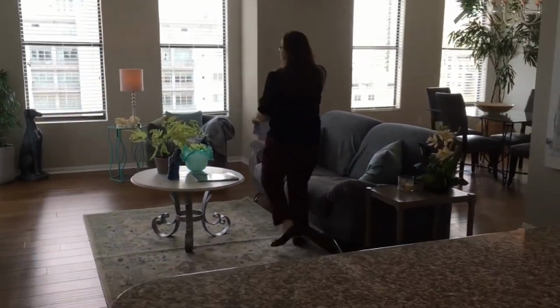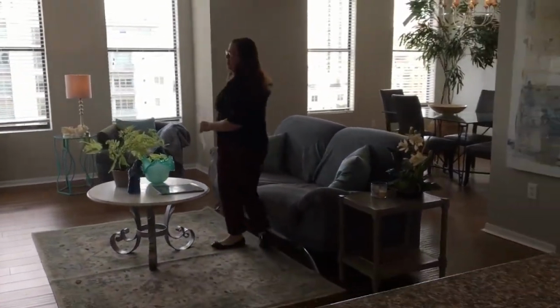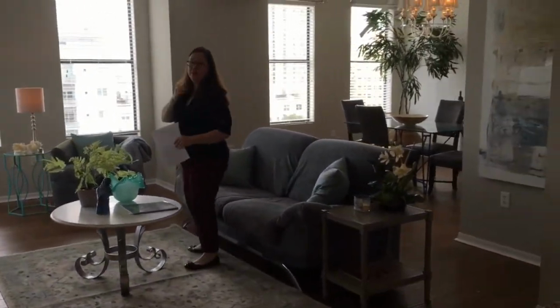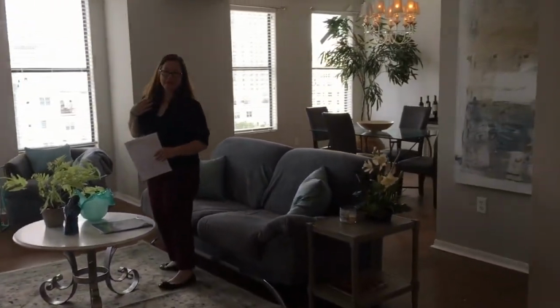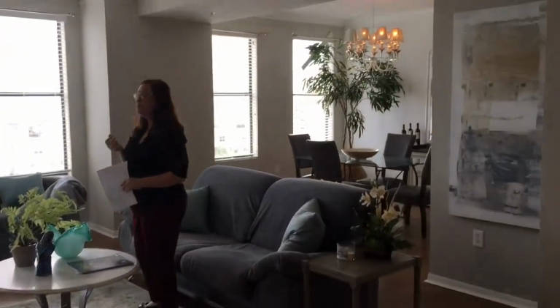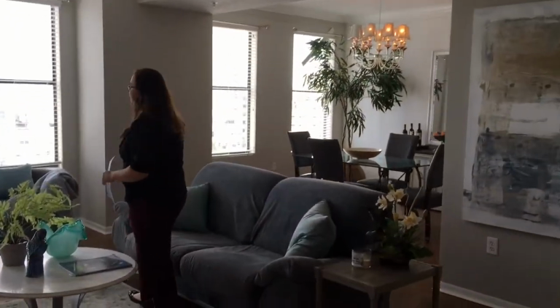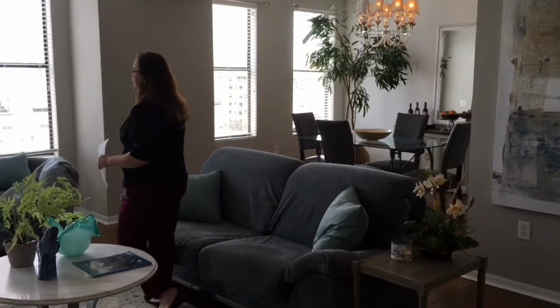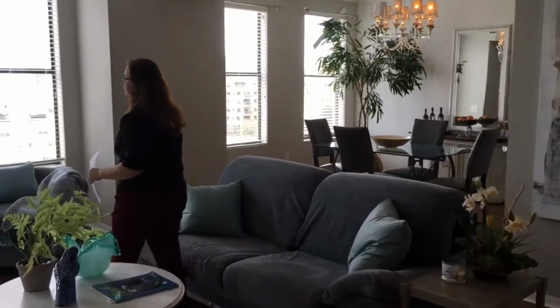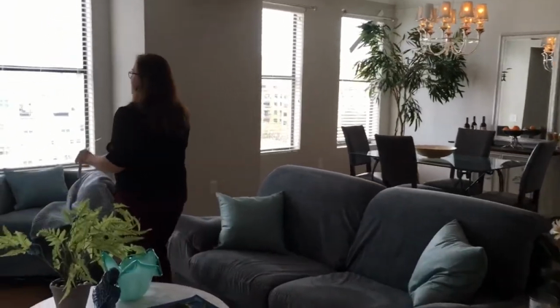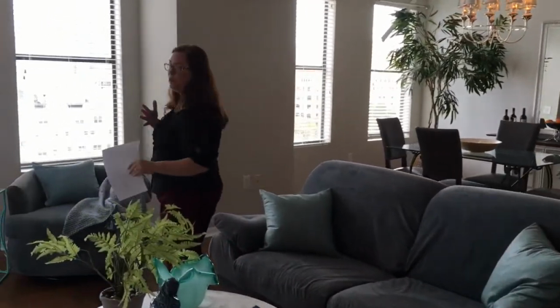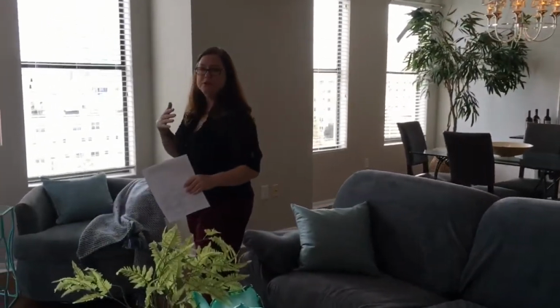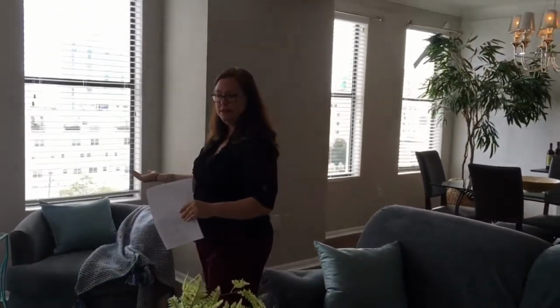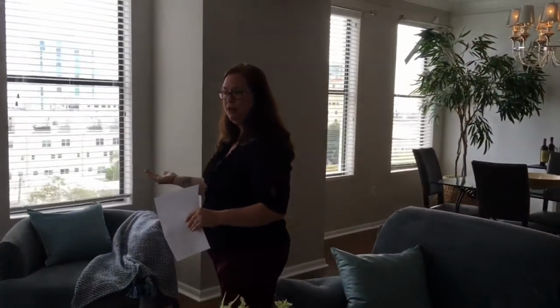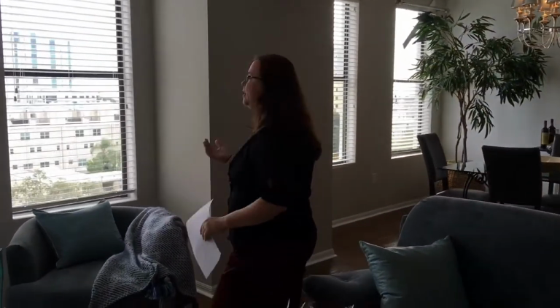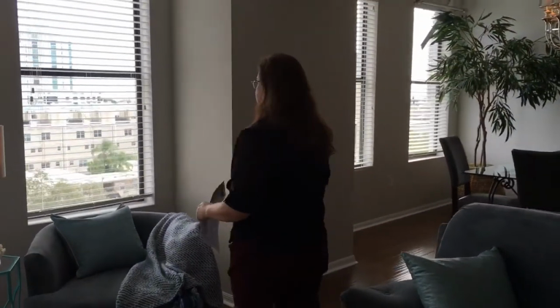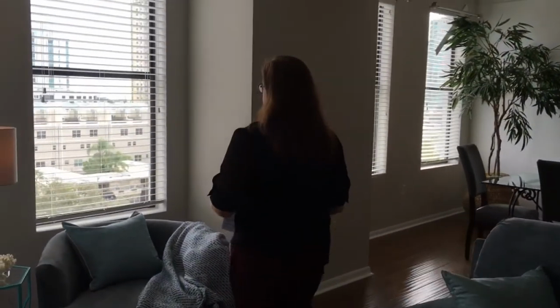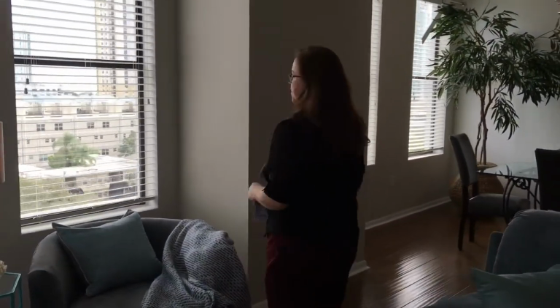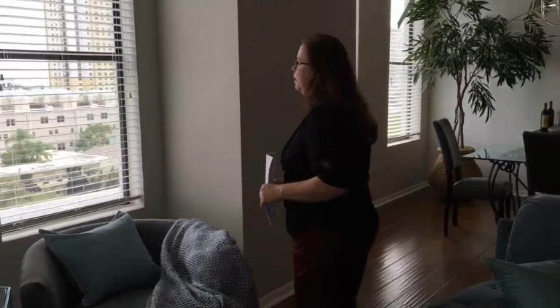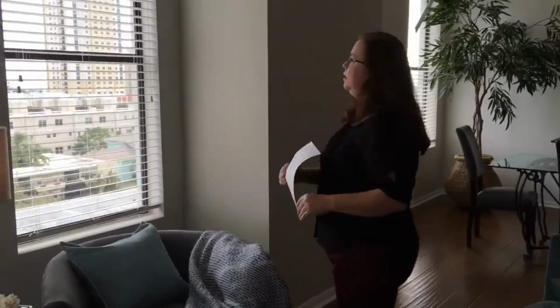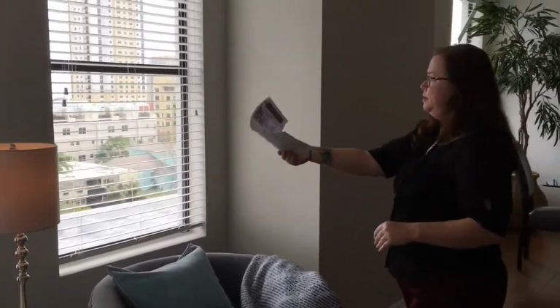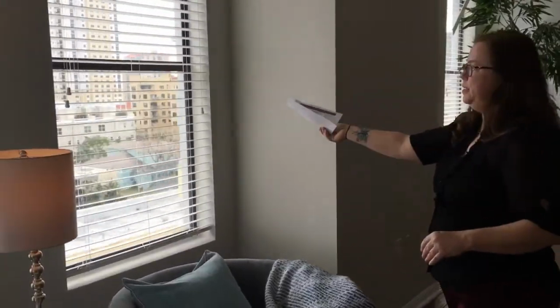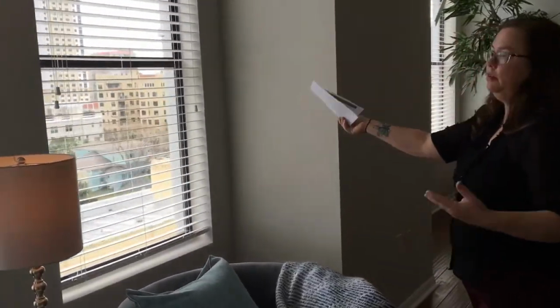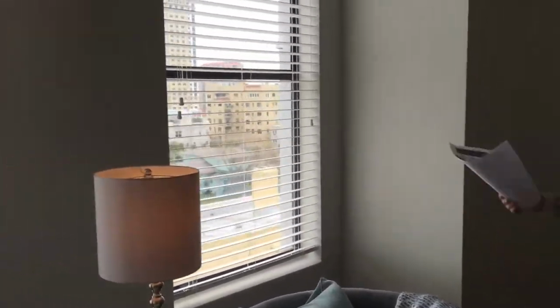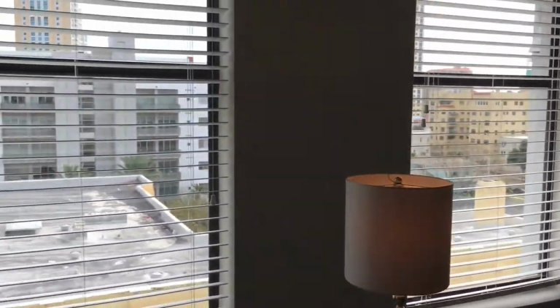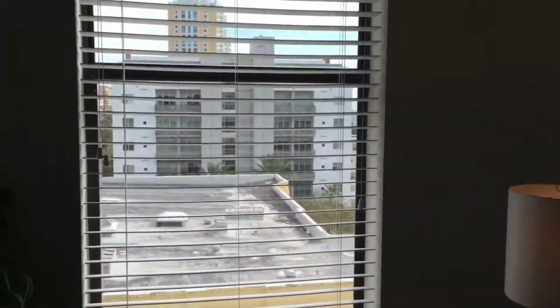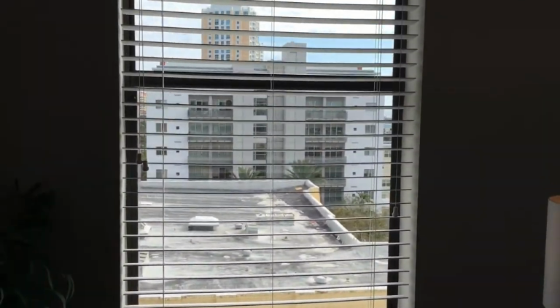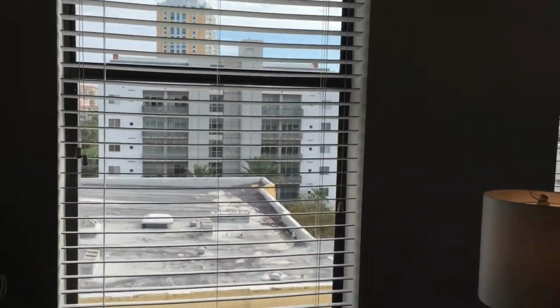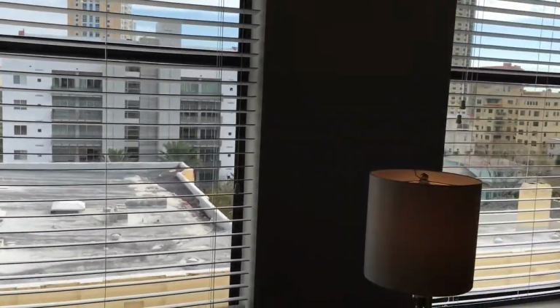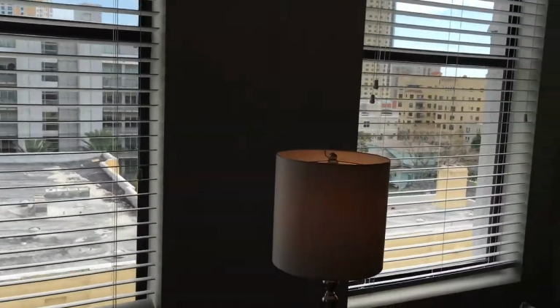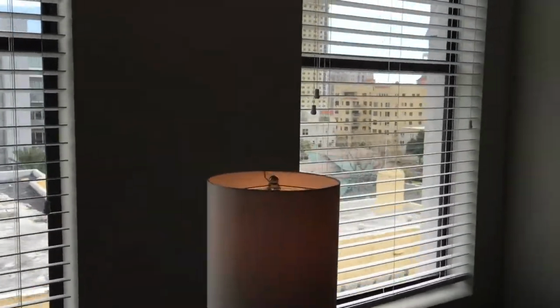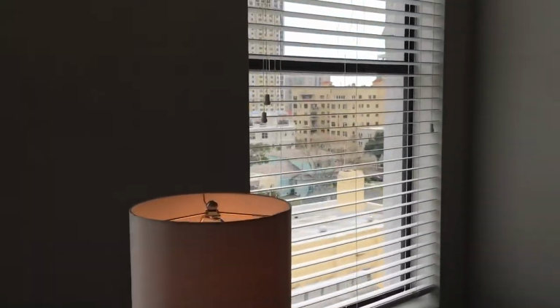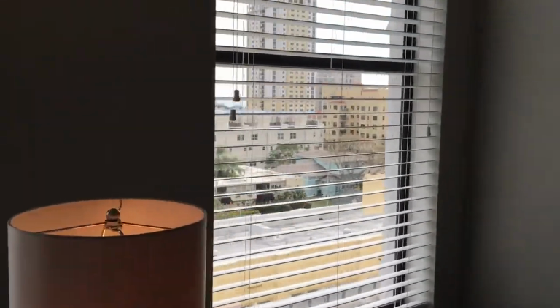One thing I love about this condo is you have the best of both worlds — you have the city views and the water views. Here we see the water view, and then as we go around the corner we'll see the city views.